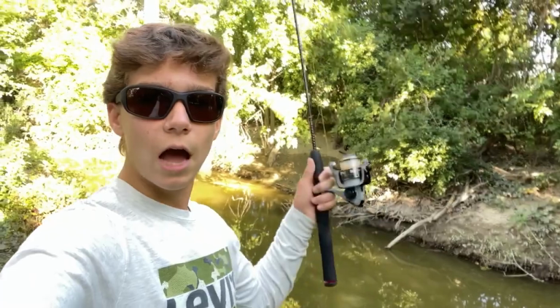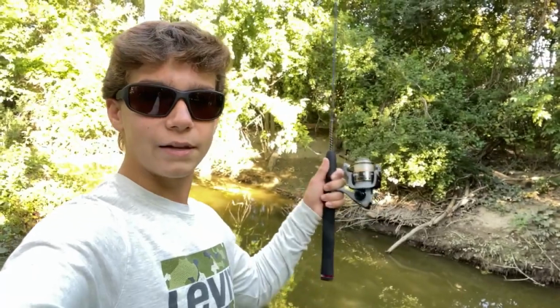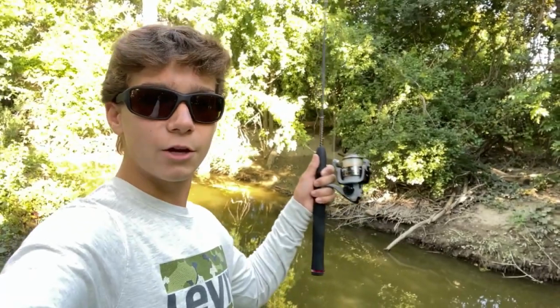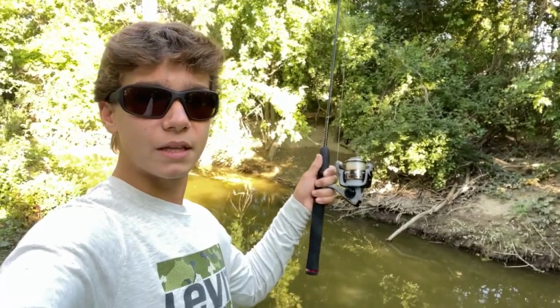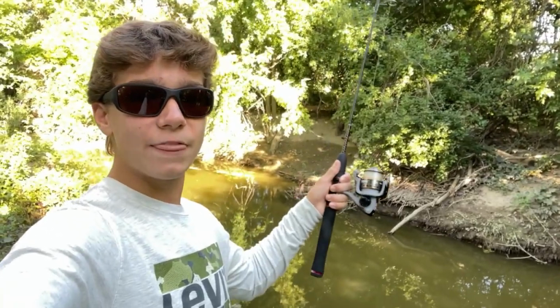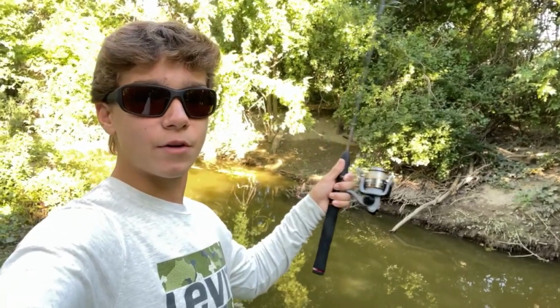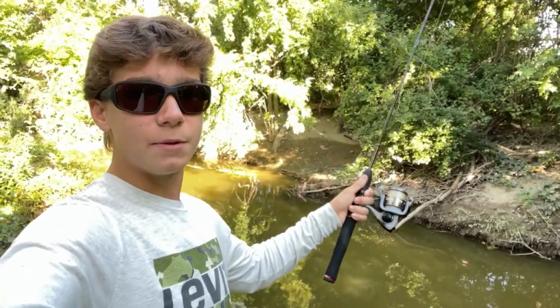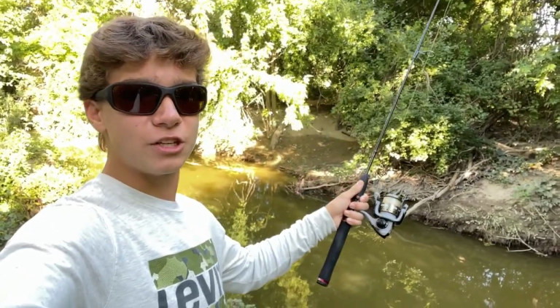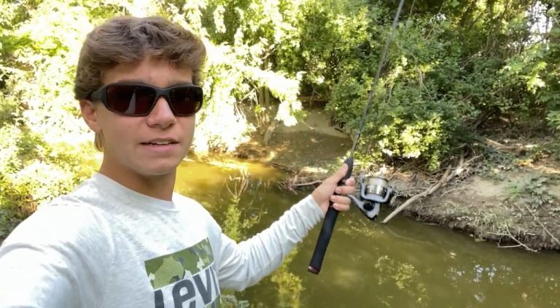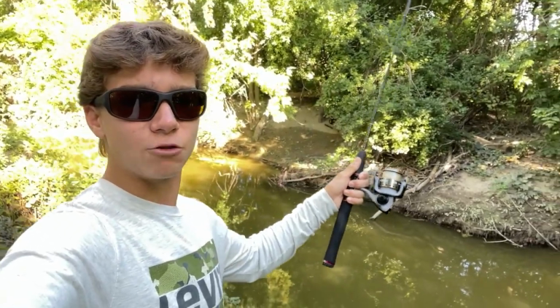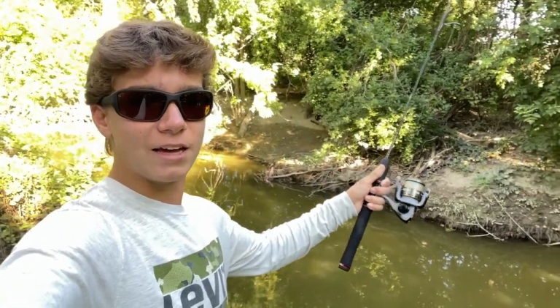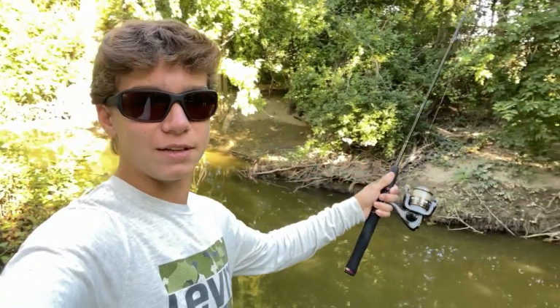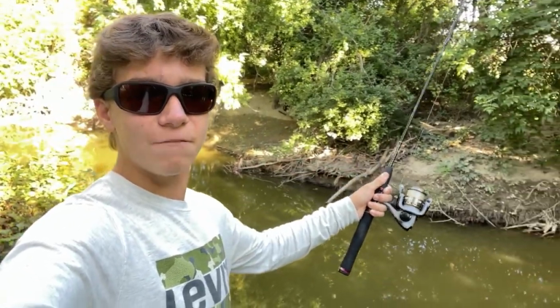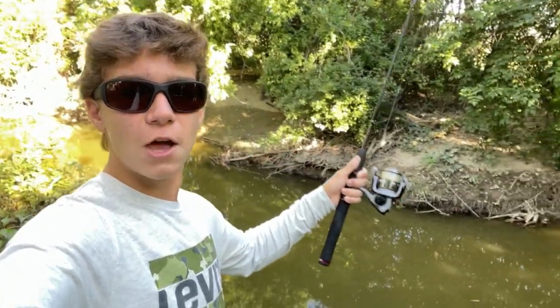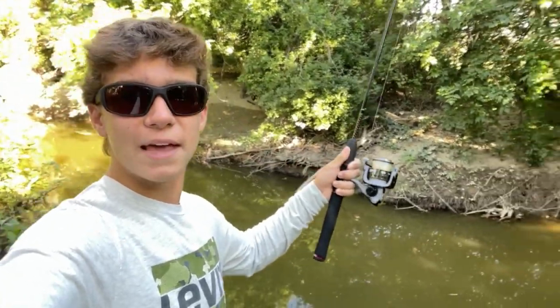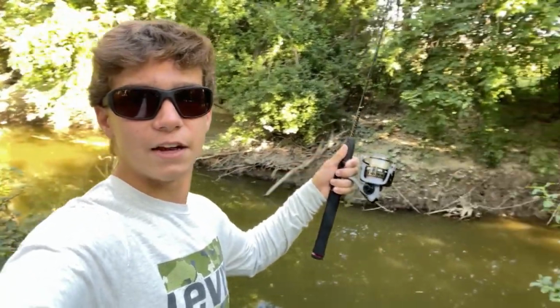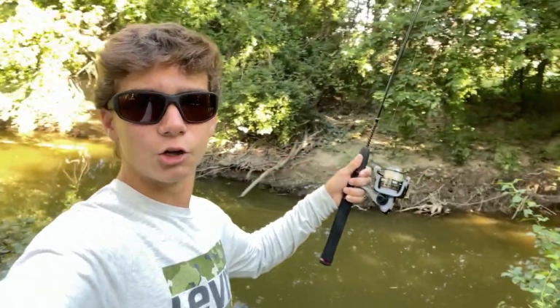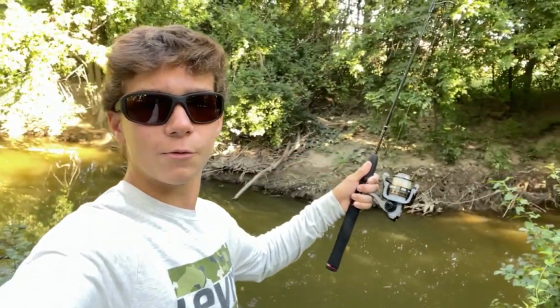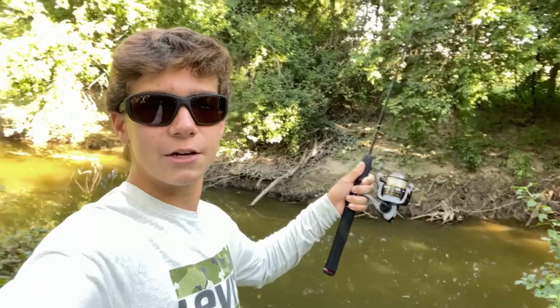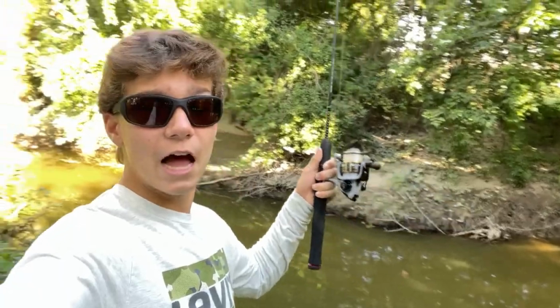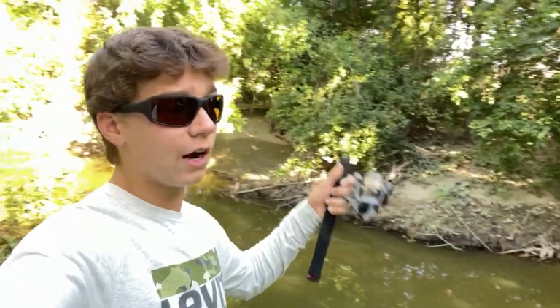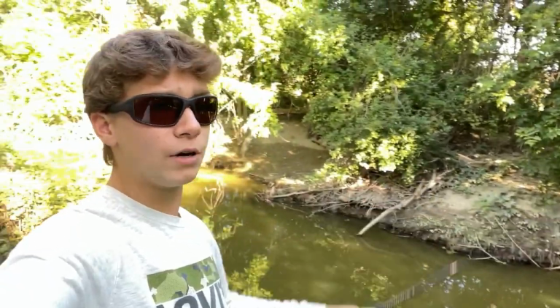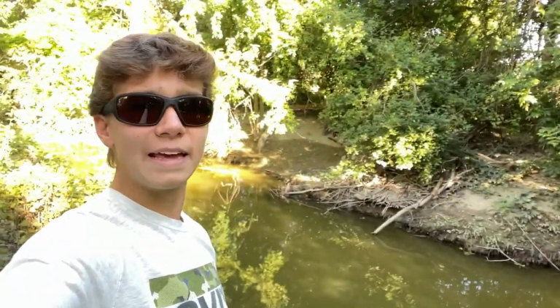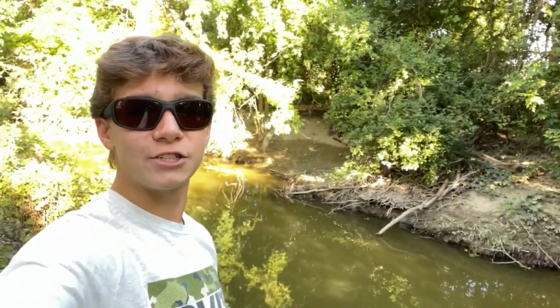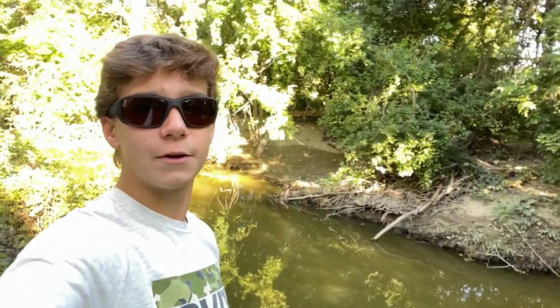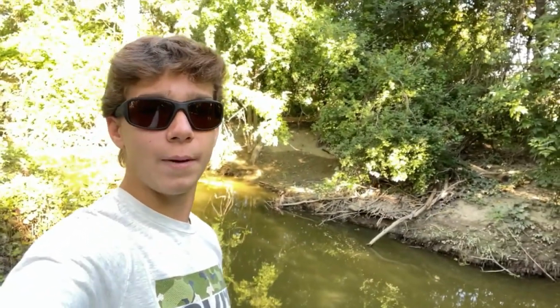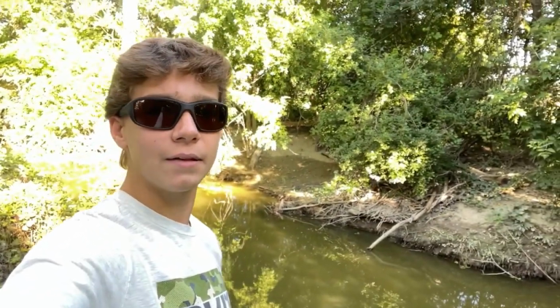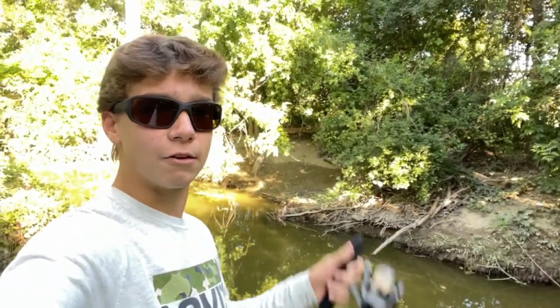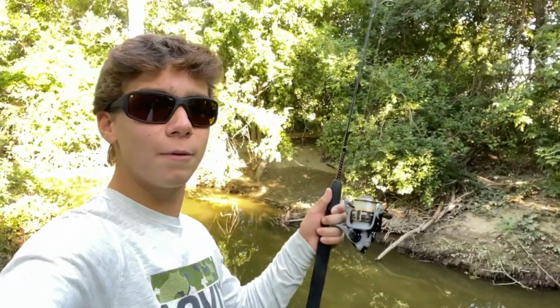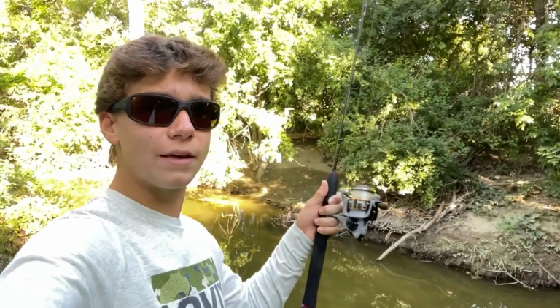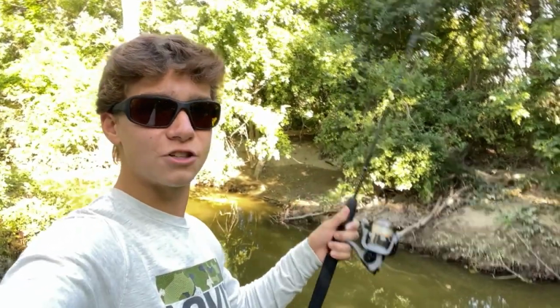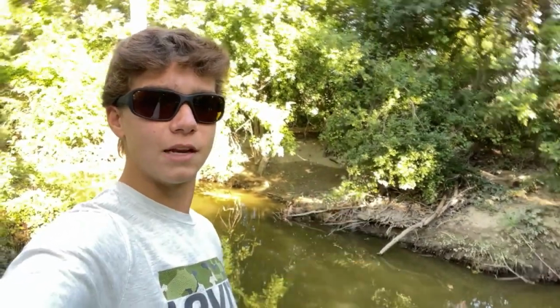Here is the spot that we are going to be fishing at today to try to catch these catfish. We have a nice little creek right here. I've caught some pretty big catfish out of here in the past, so I'm hoping that we can catch some today.